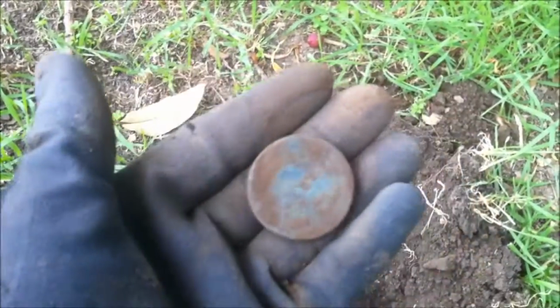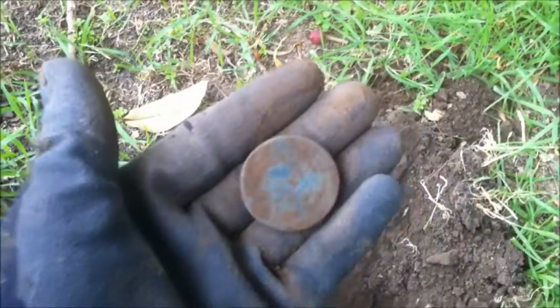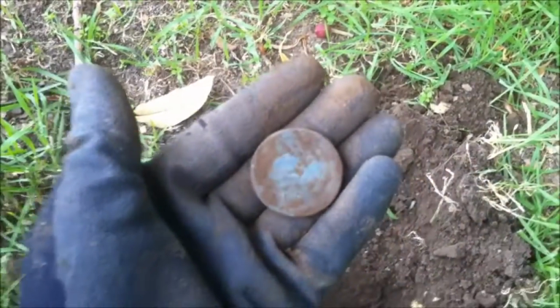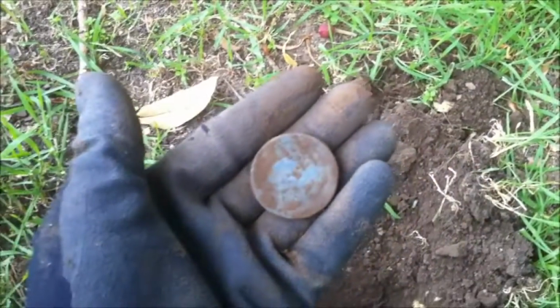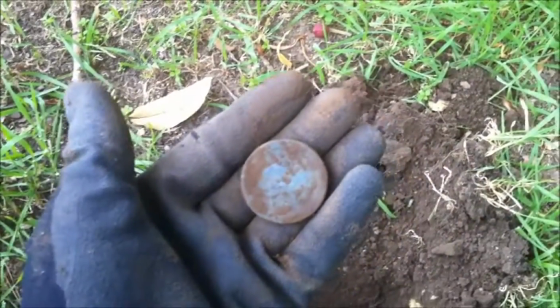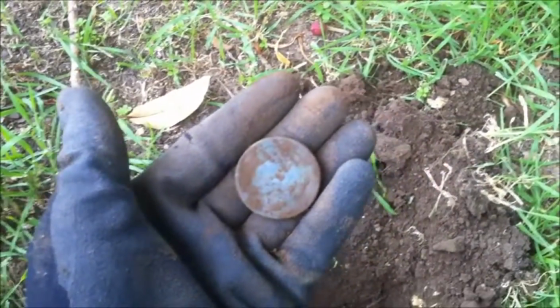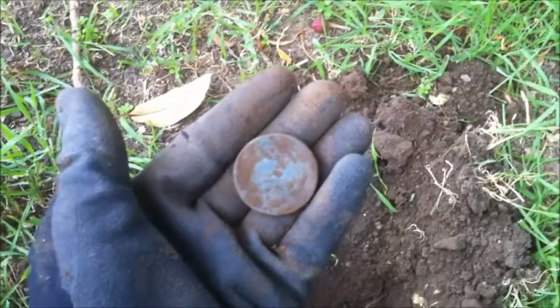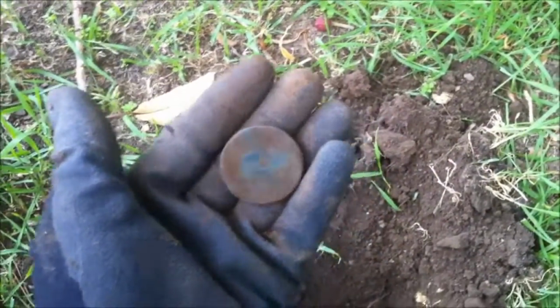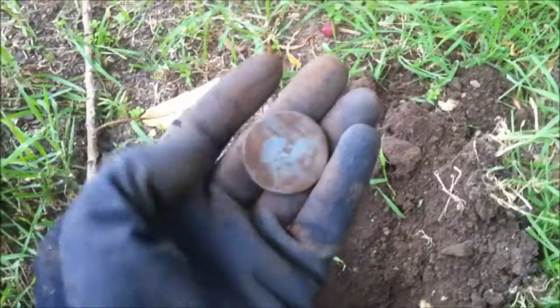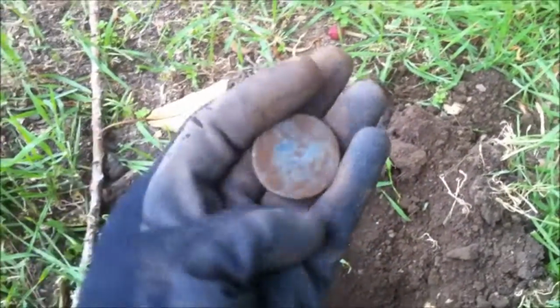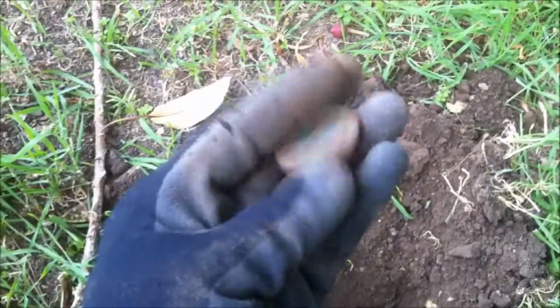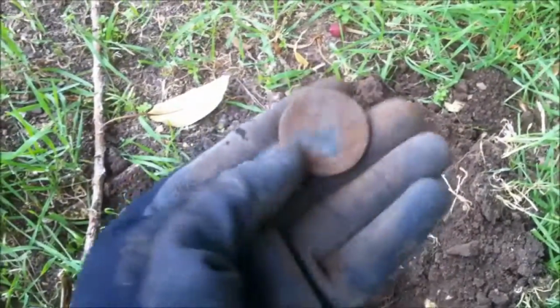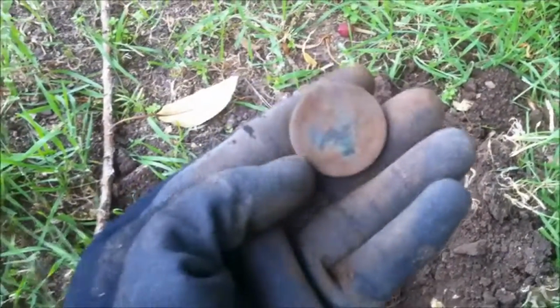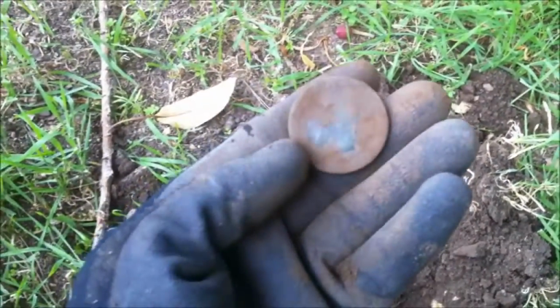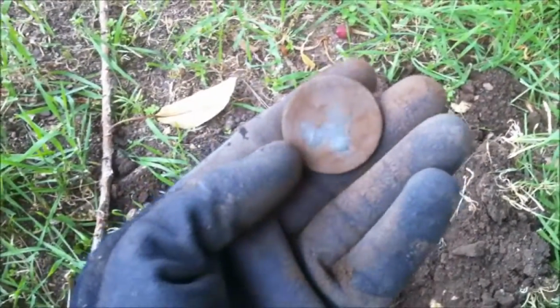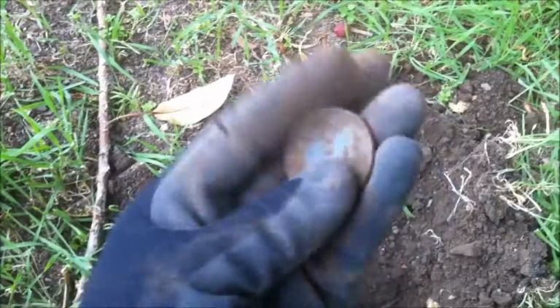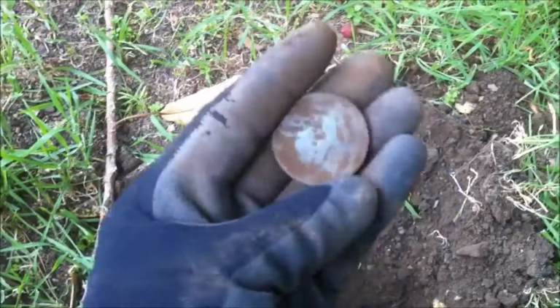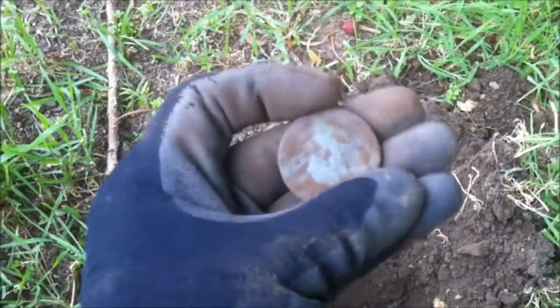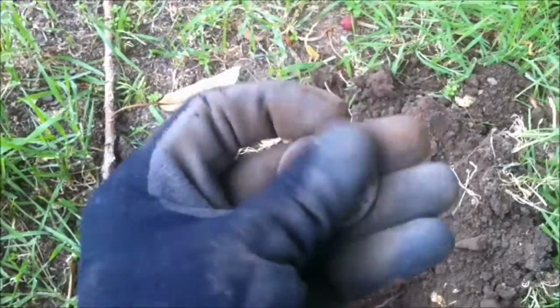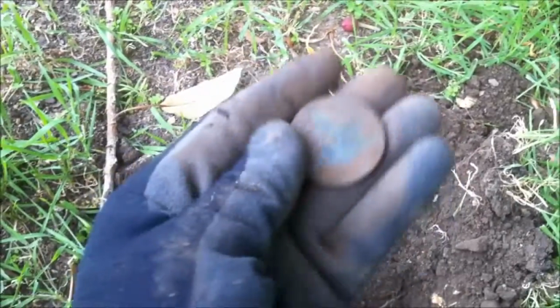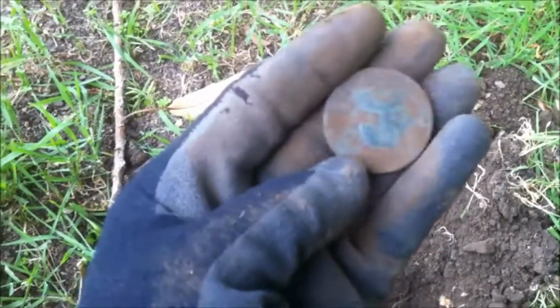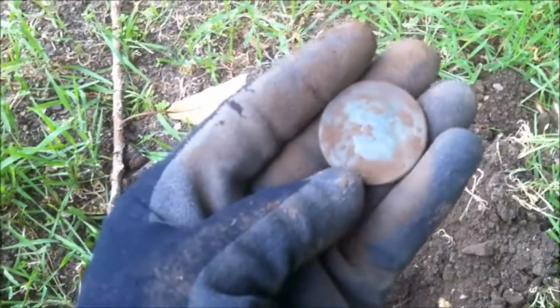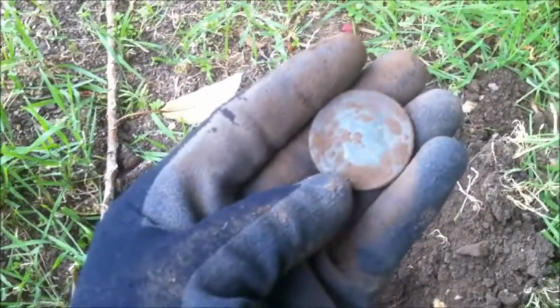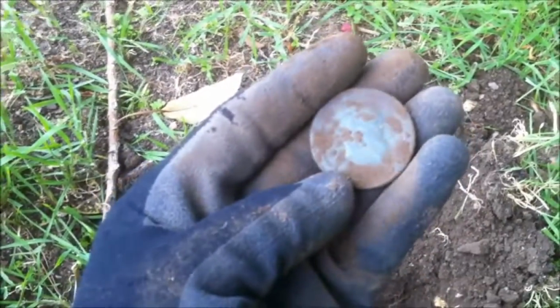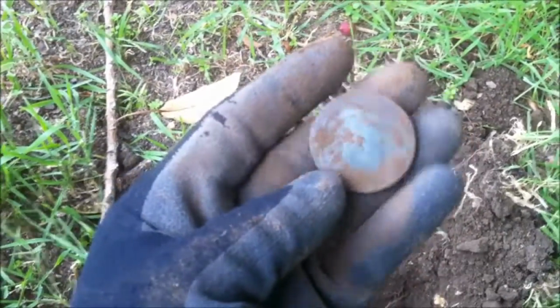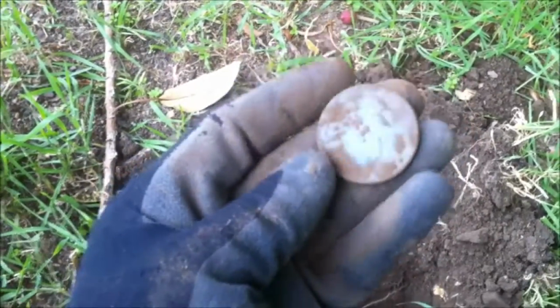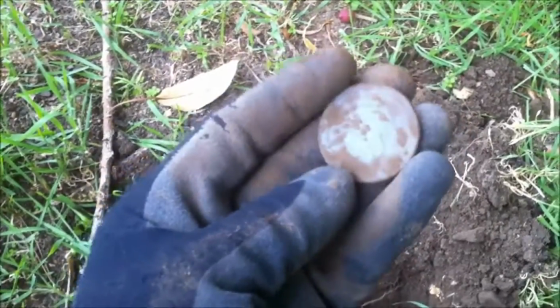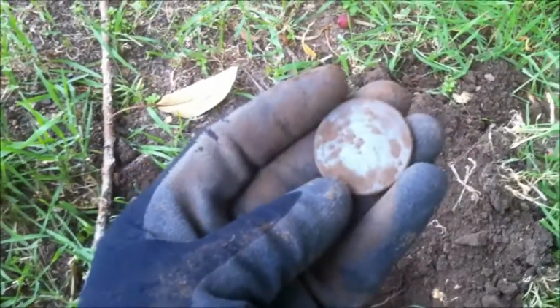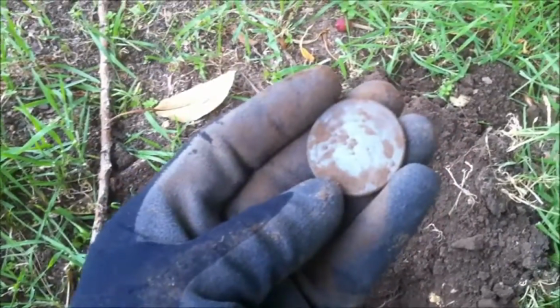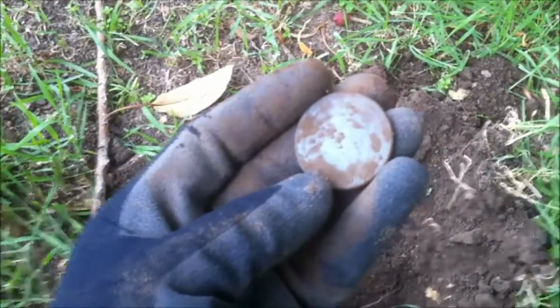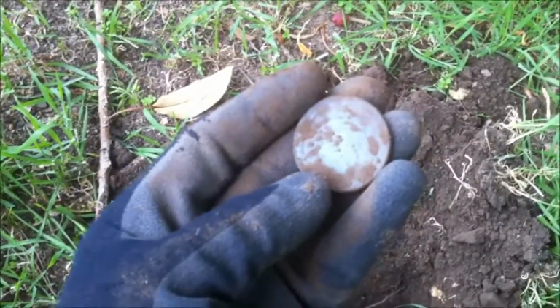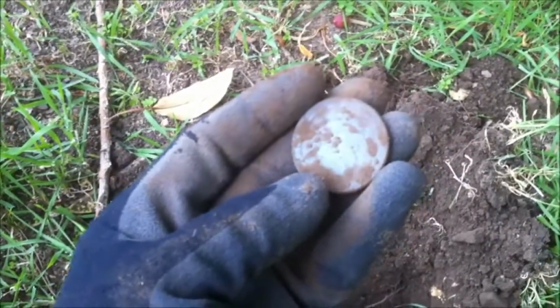Anyway, there you go — a cartwheel penny, George III. Very good find here in the city. Cheers all.